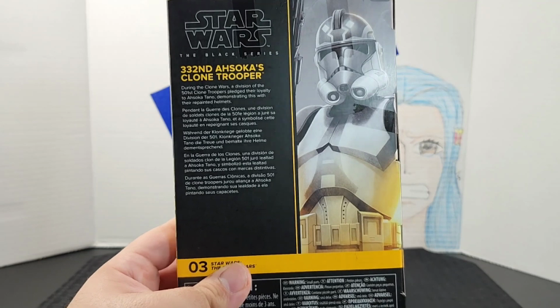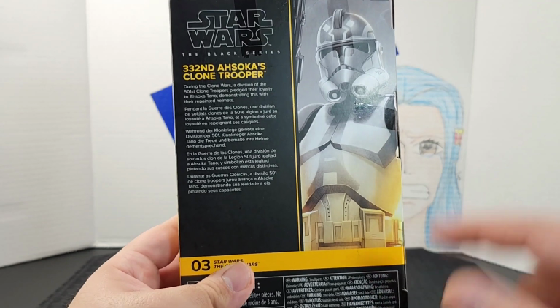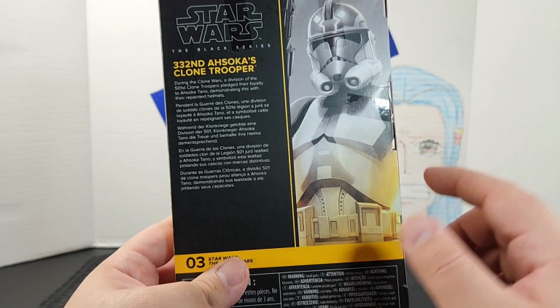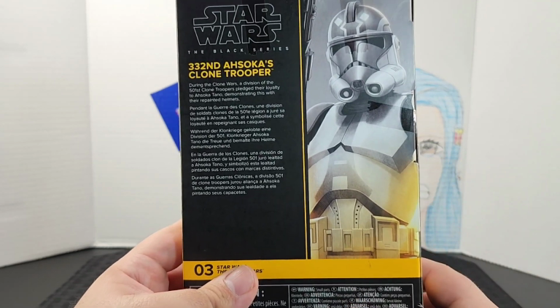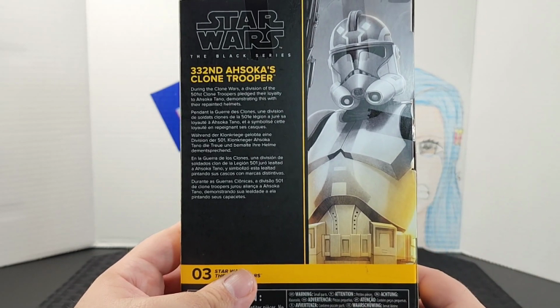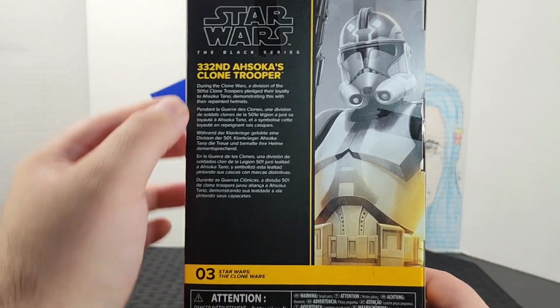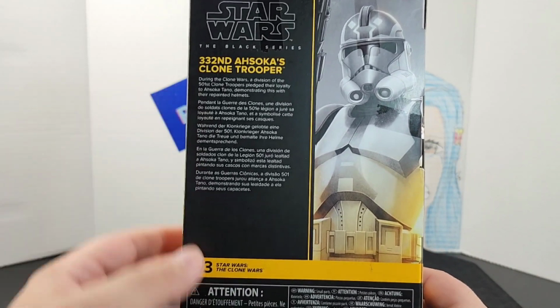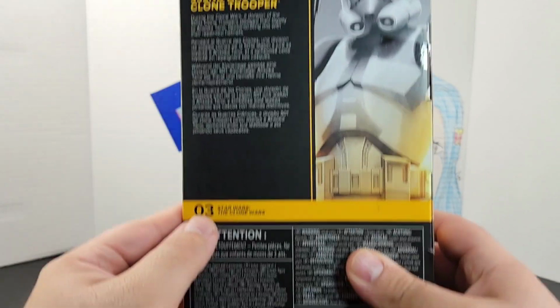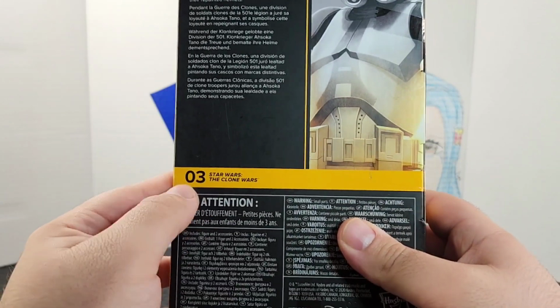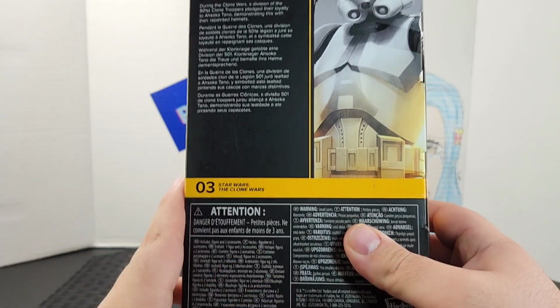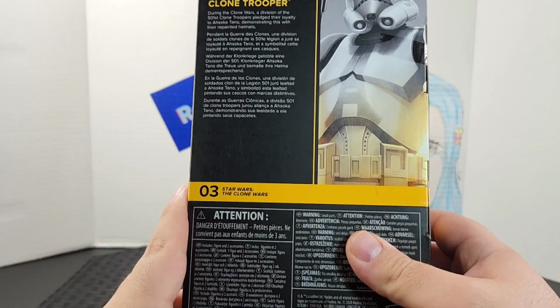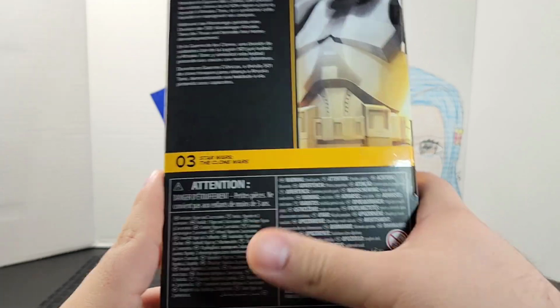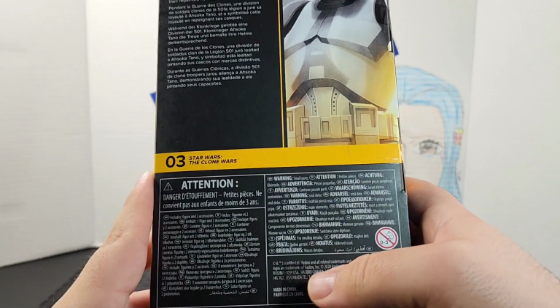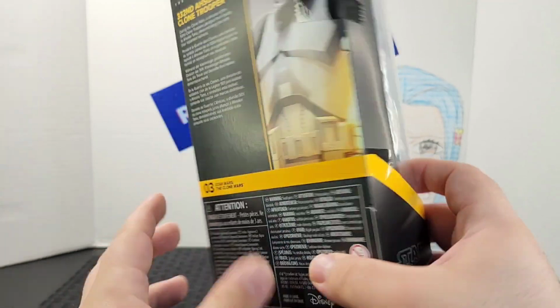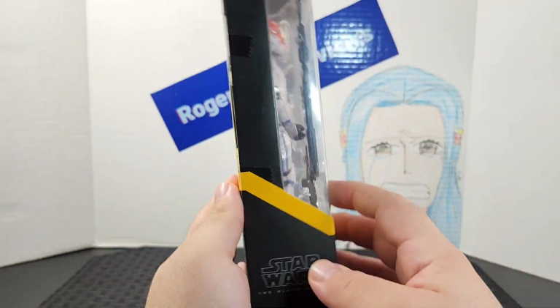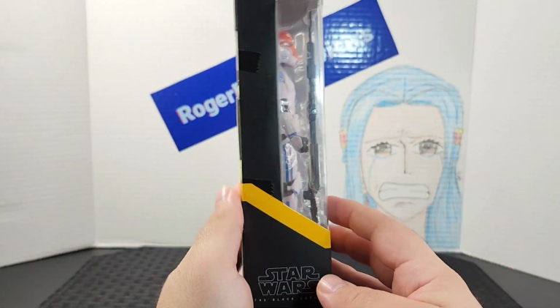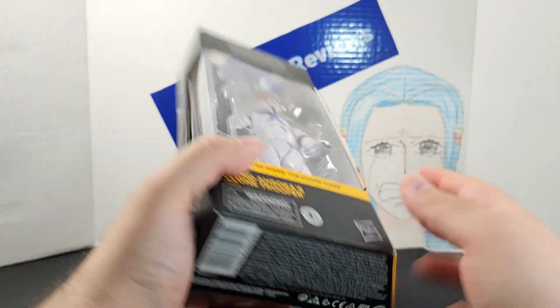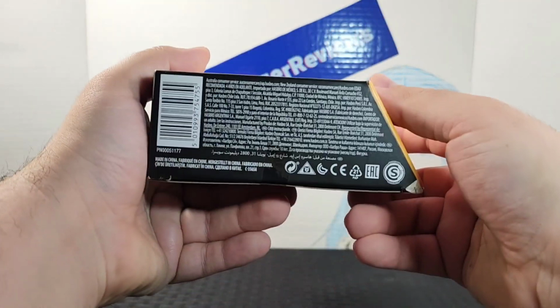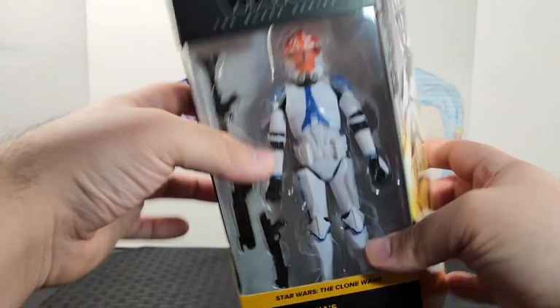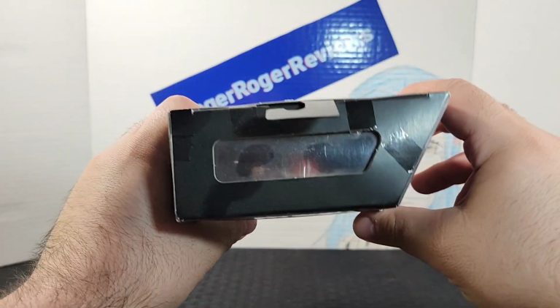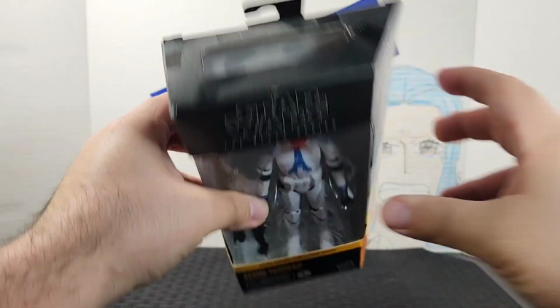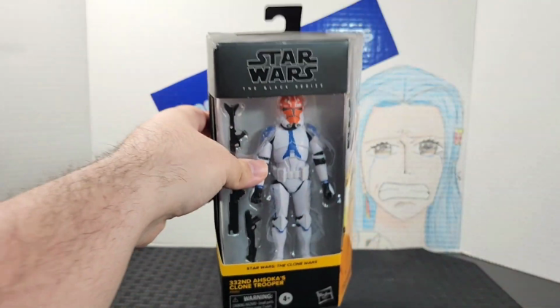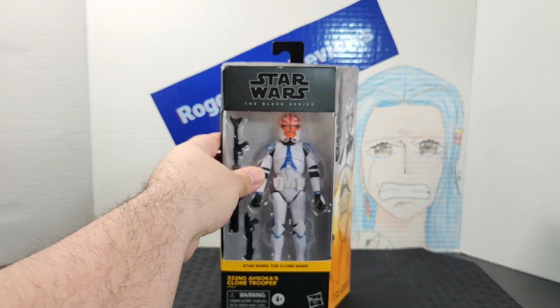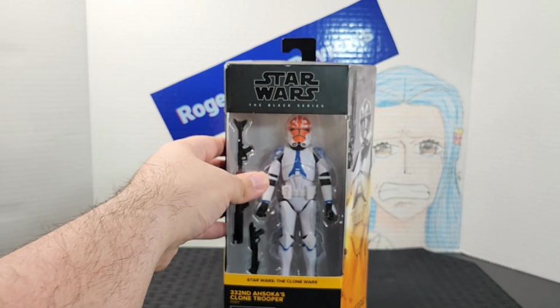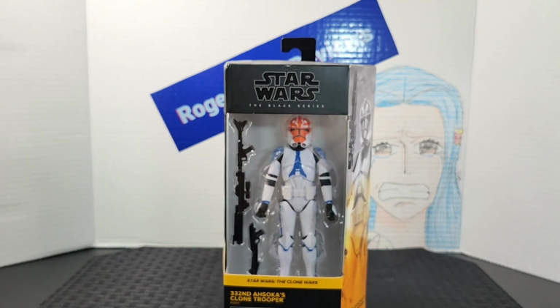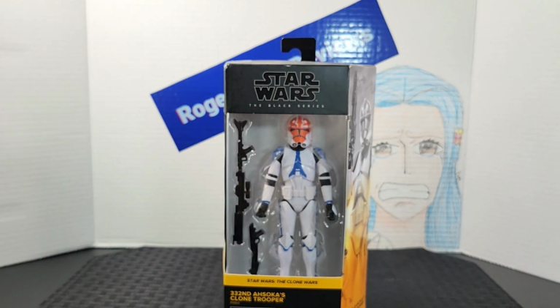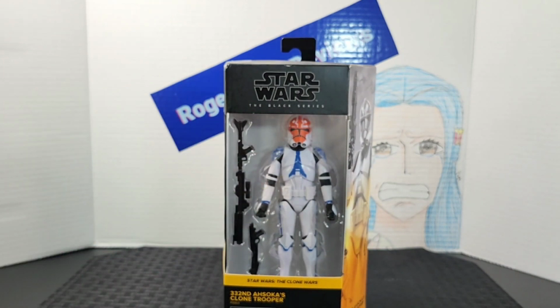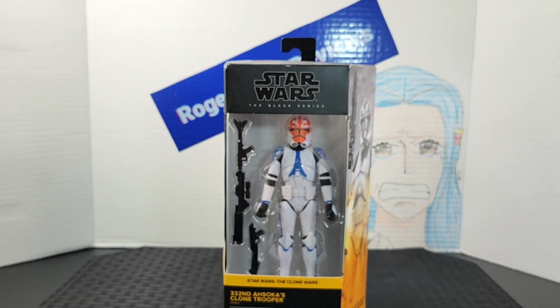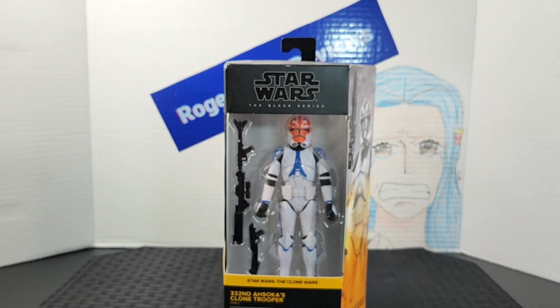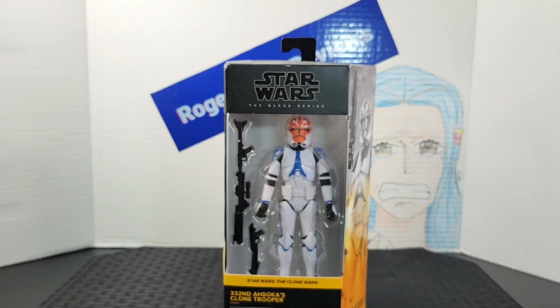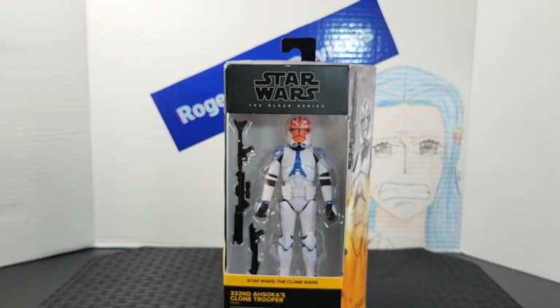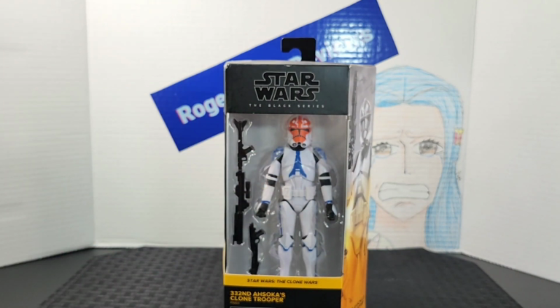On the back of the box you get a bigger portrait of the character, a description, the number in the line, and some warnings. Here's the side, bottom, and top of the box. I'll go ahead and take him out and see what's inside.